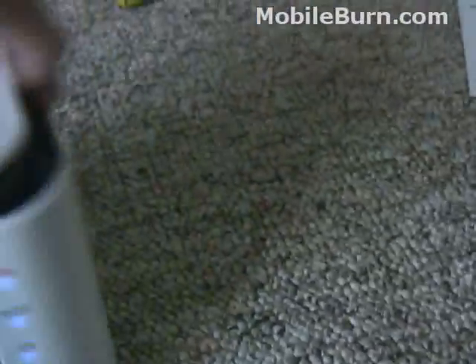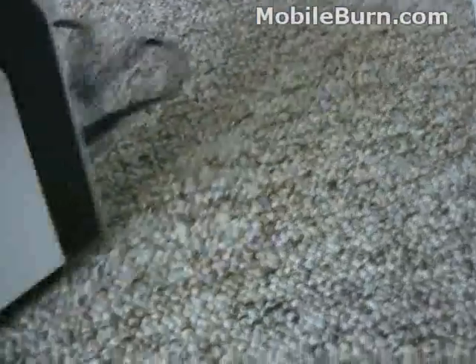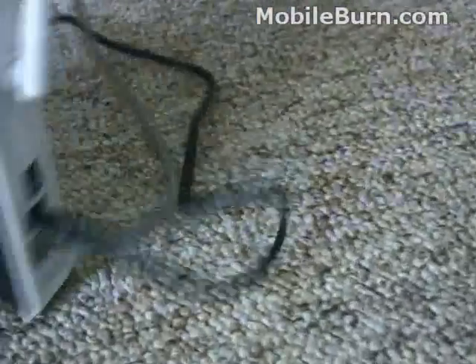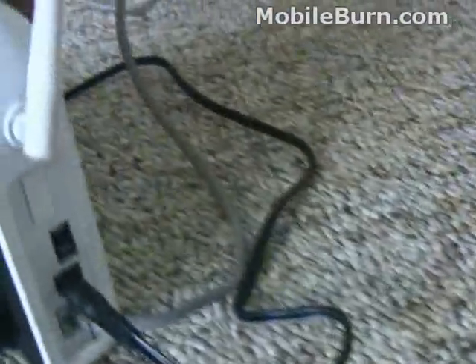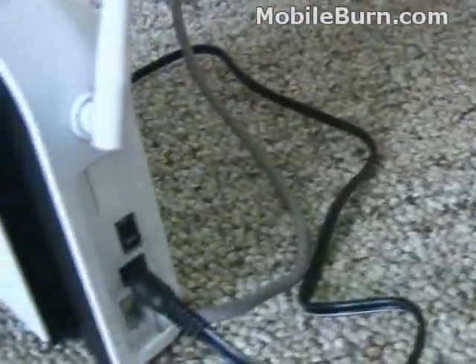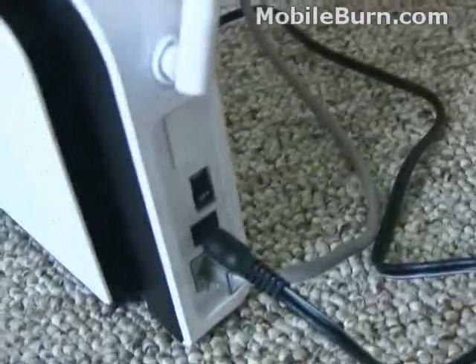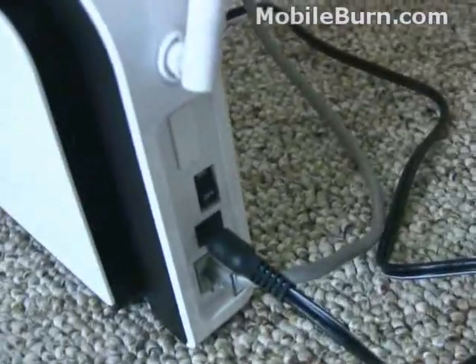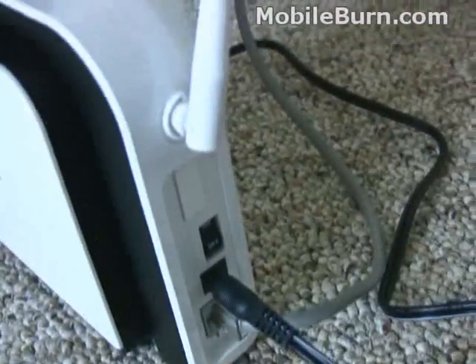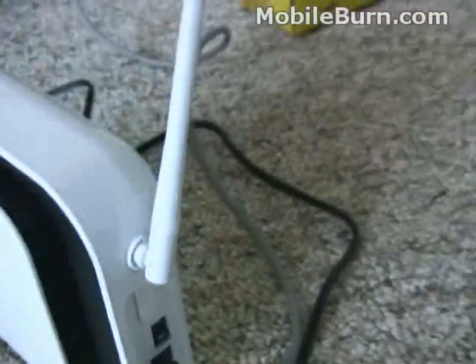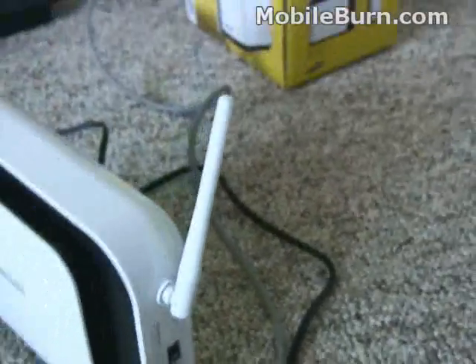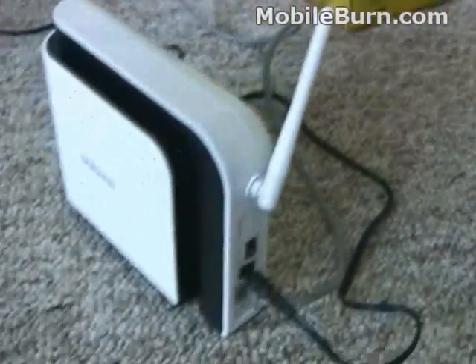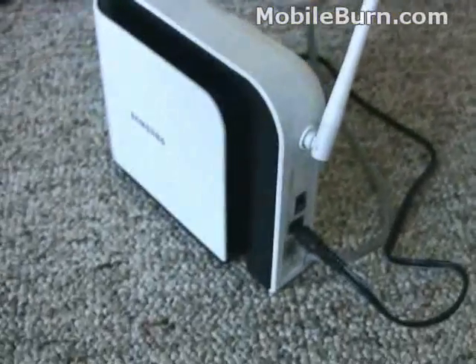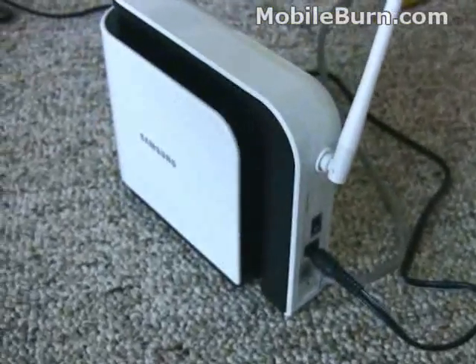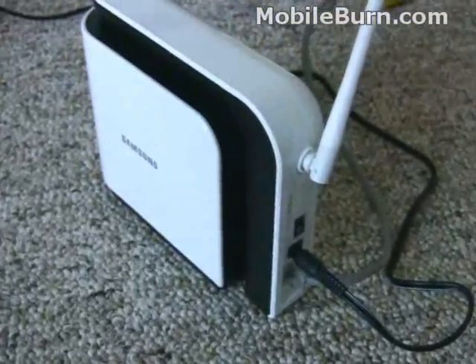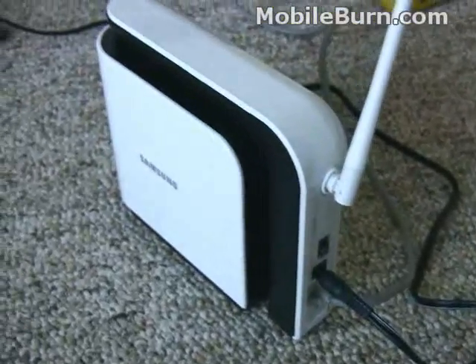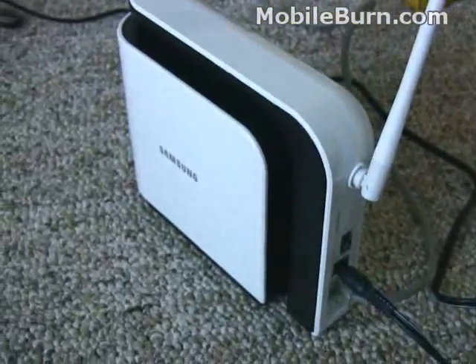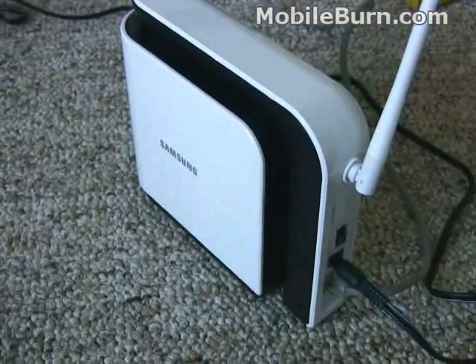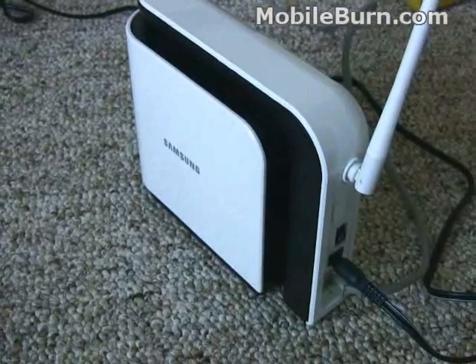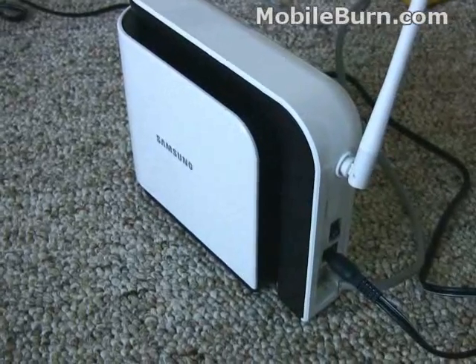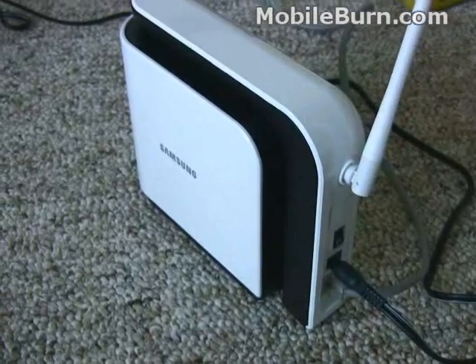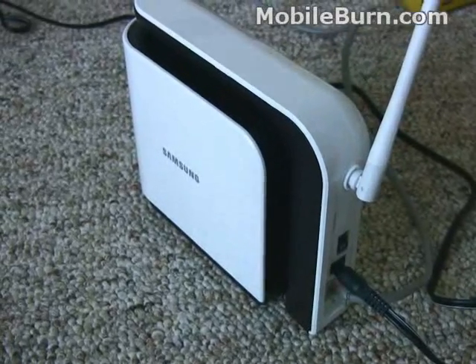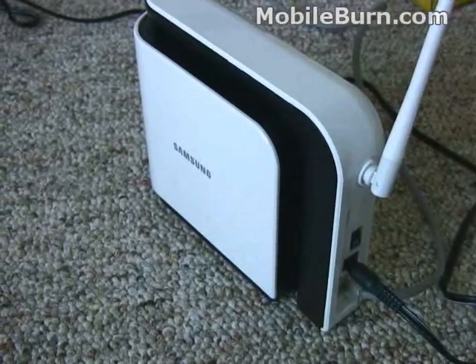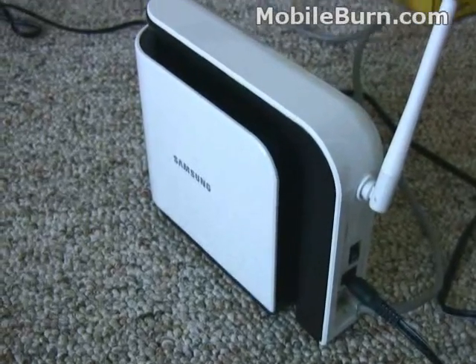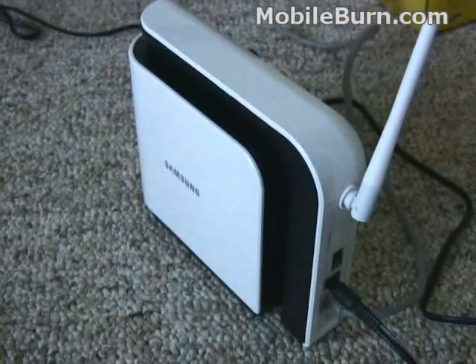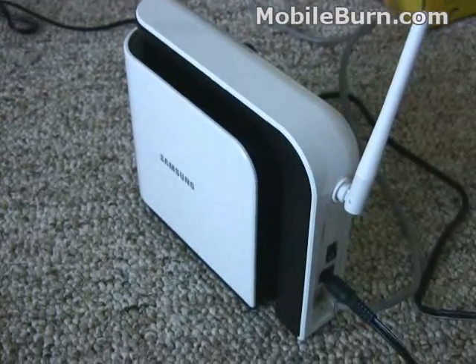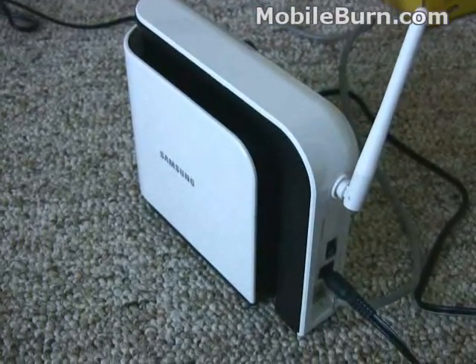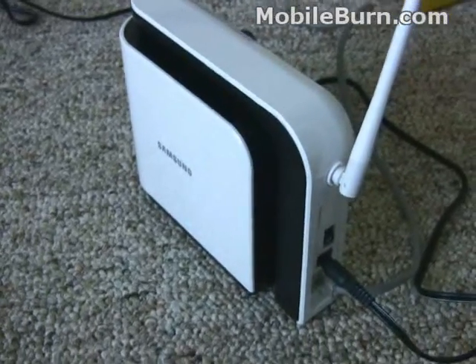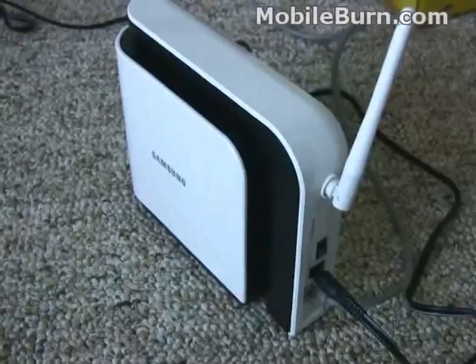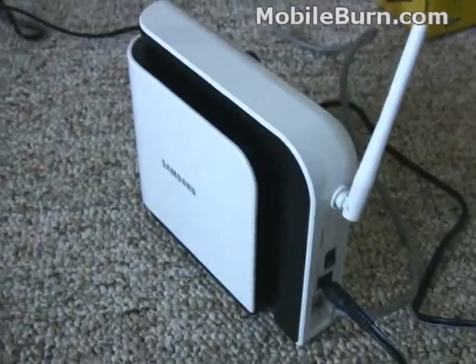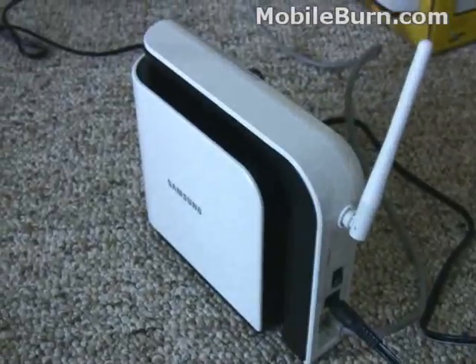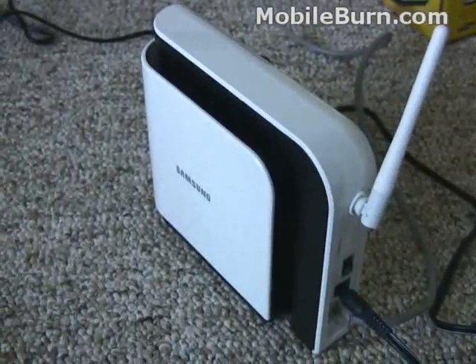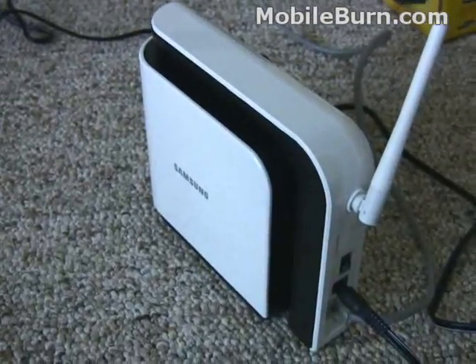So if you've got really poor reception in your home or your office, you can install one of these devices, and it'll allow up to three phones to connect with voice calls or data calls or whatever simultaneously, so that you have good connection quality and fast connections for data.